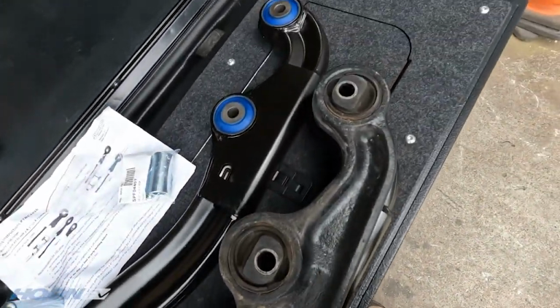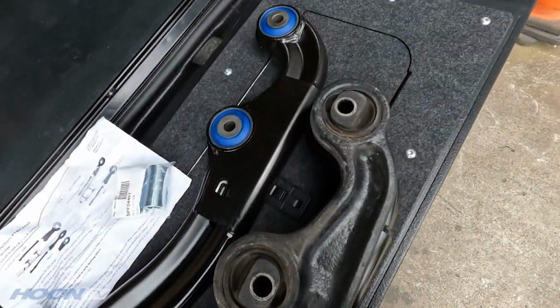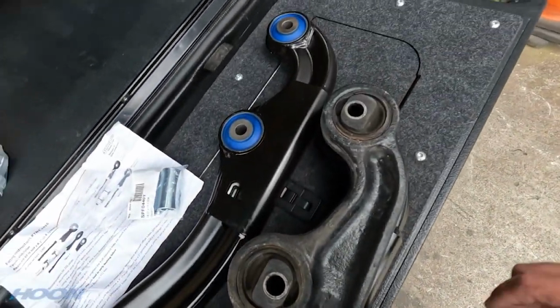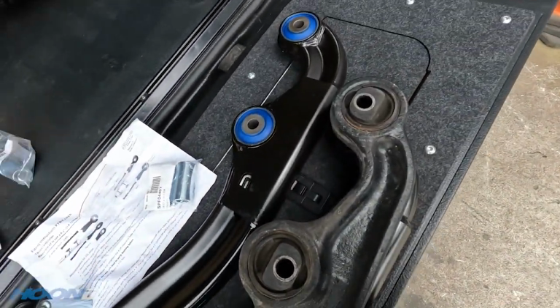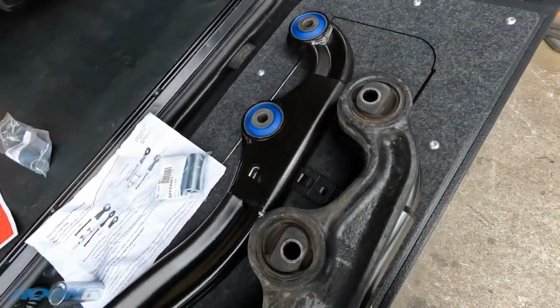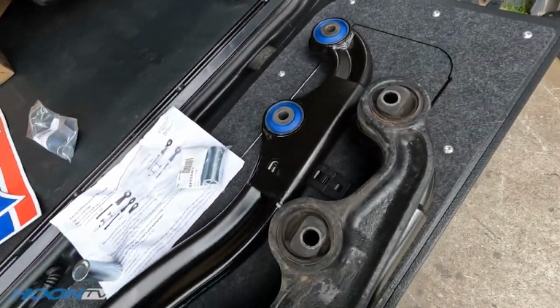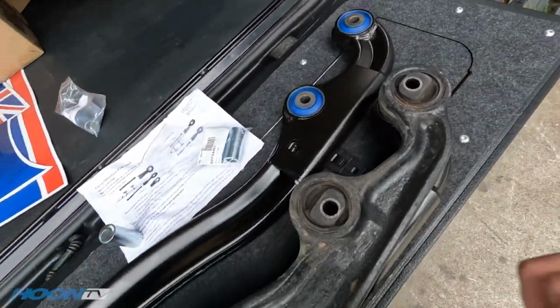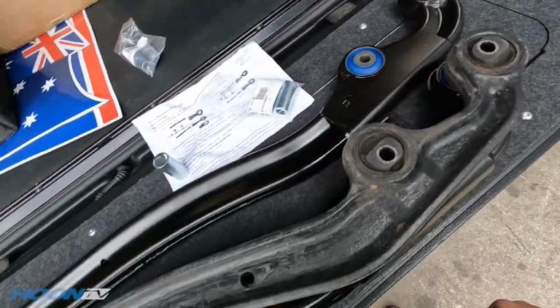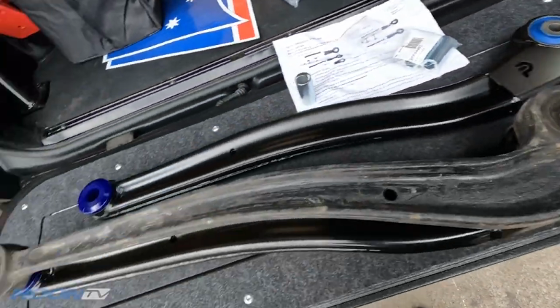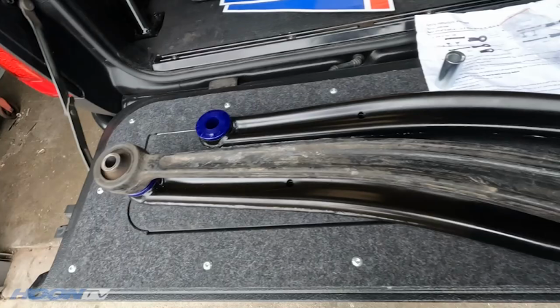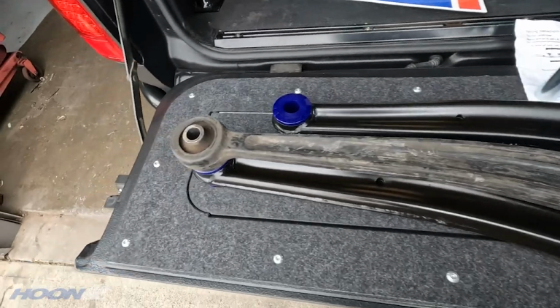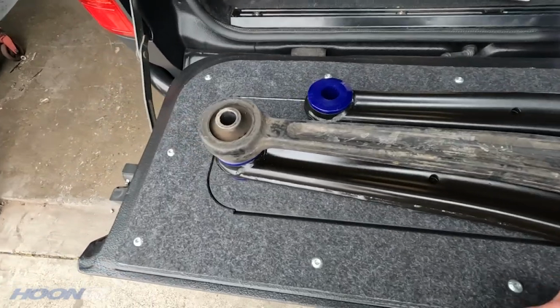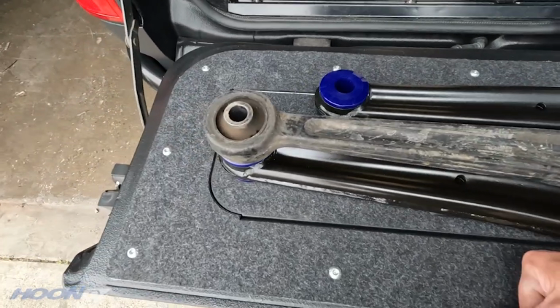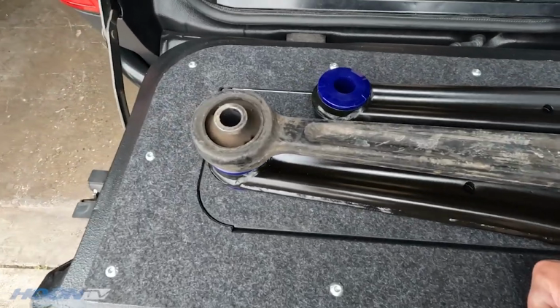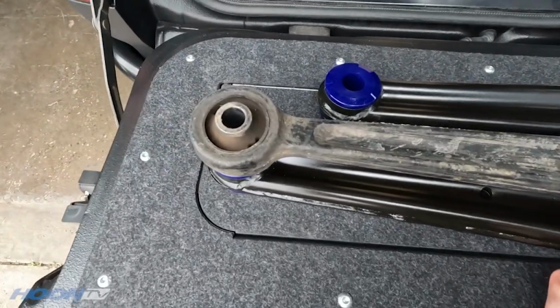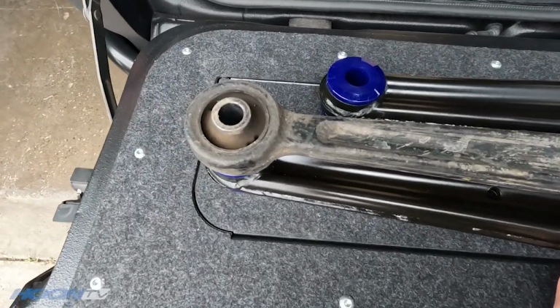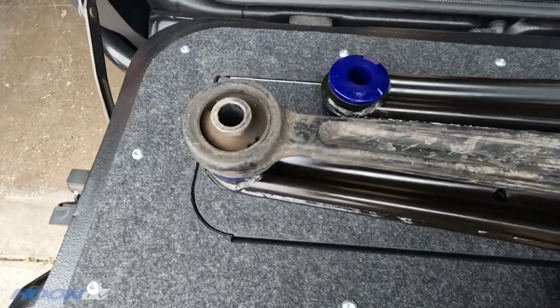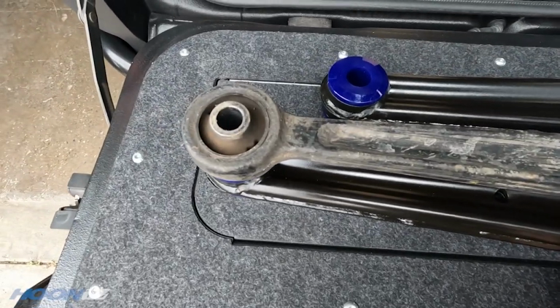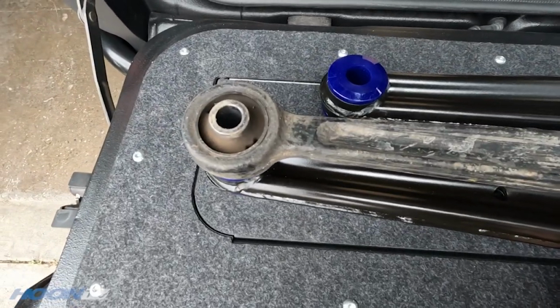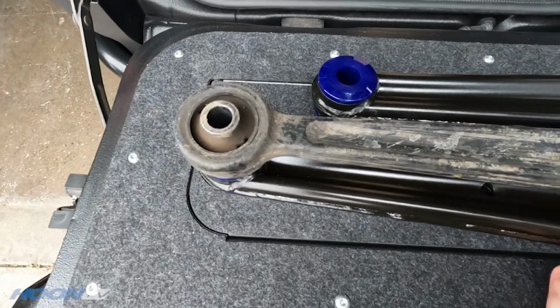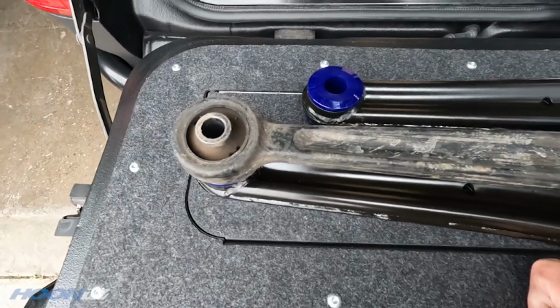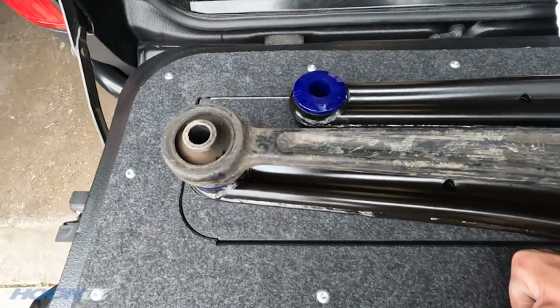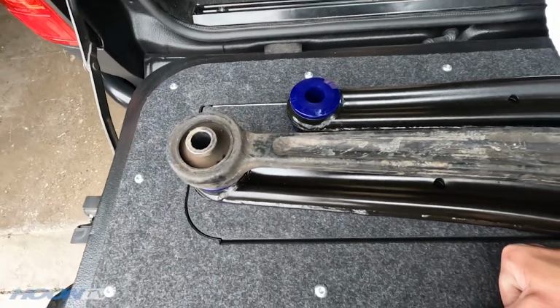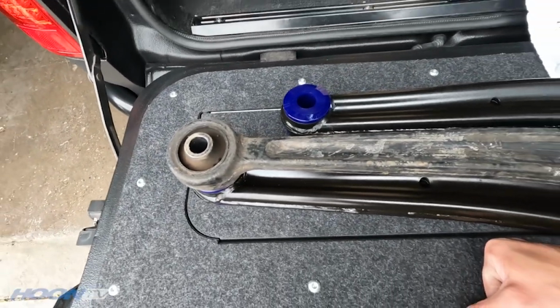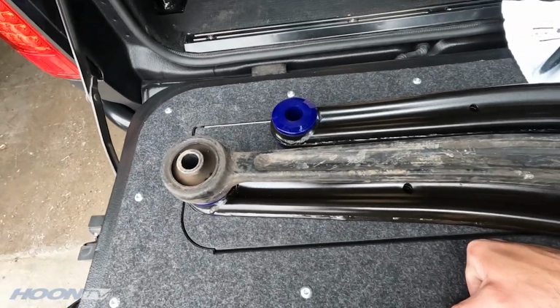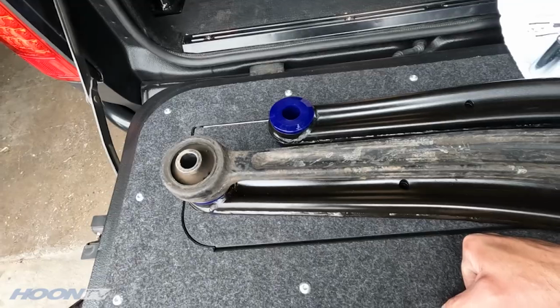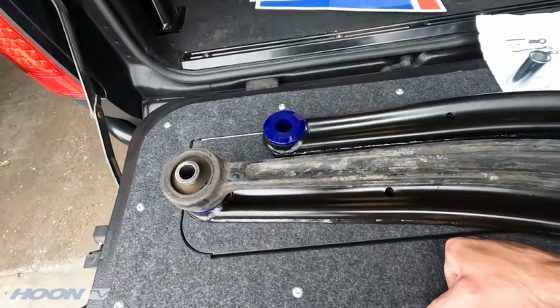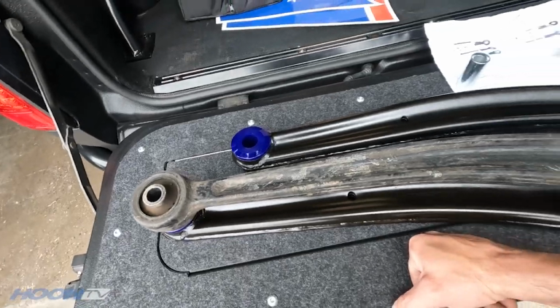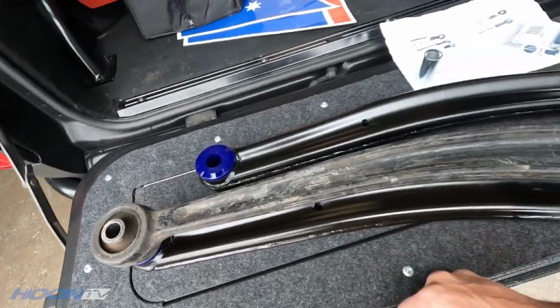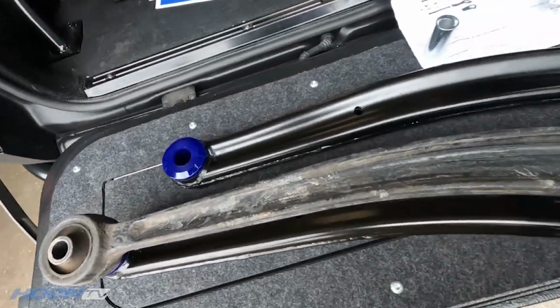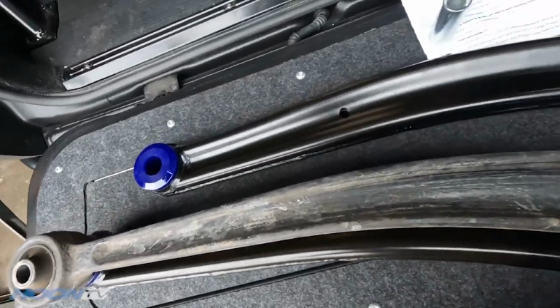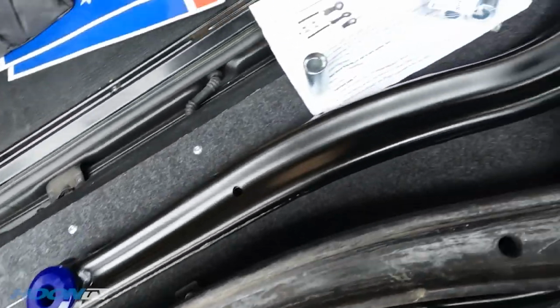So that means we'll correct some of the wheelbase length of the car, even though it's only a two-inch lift, and that should help it drive a little bit better. I'm going to get the other arm out of the car and then compare them all, and then start putting the spanky new ones in.